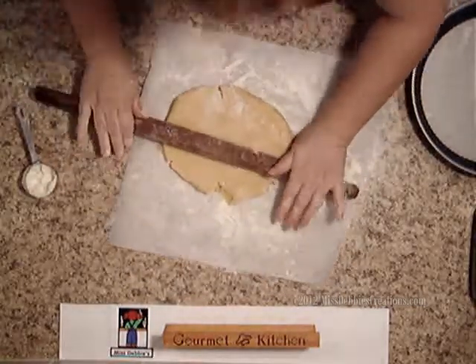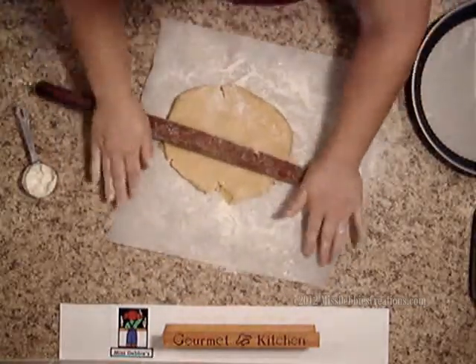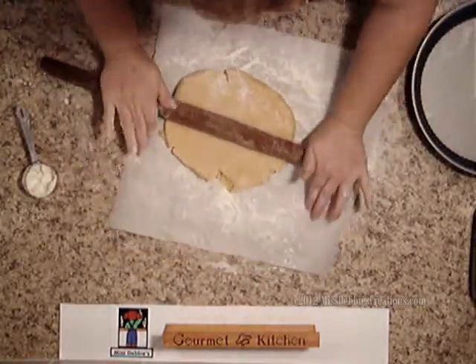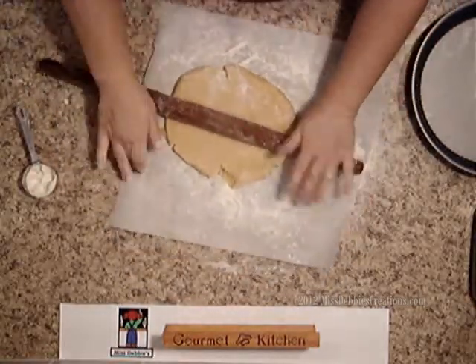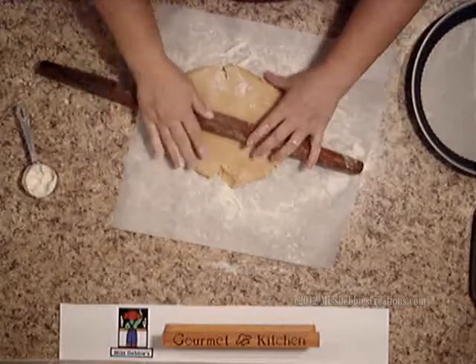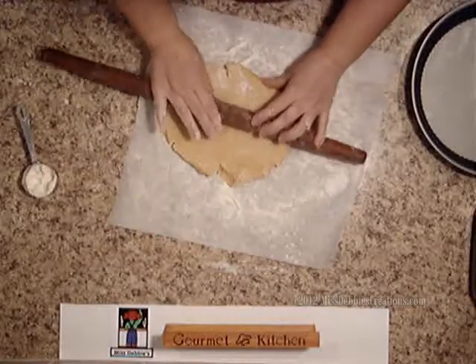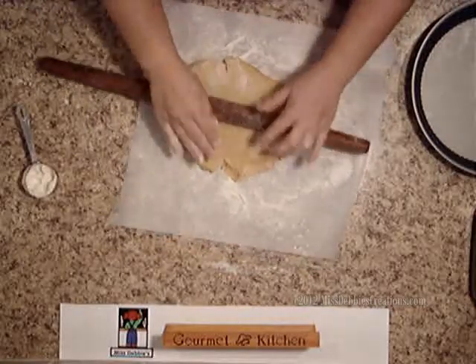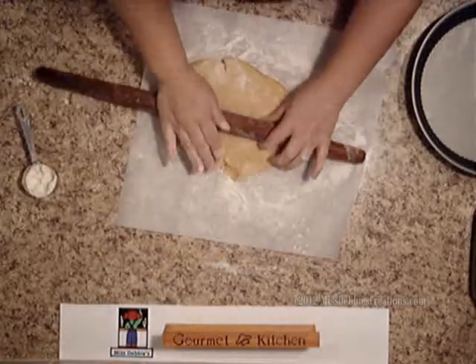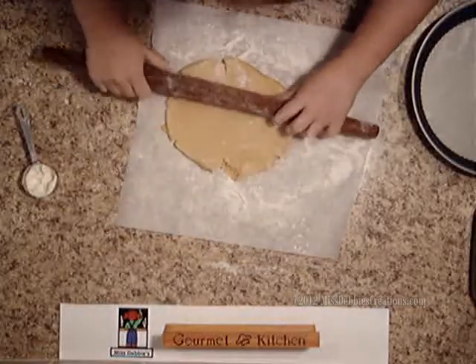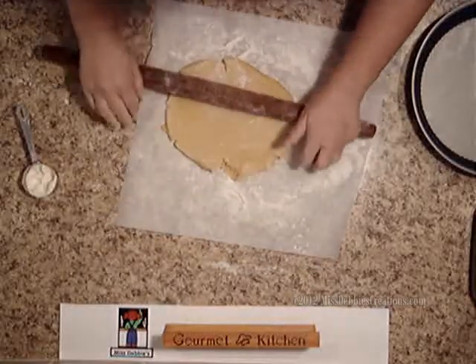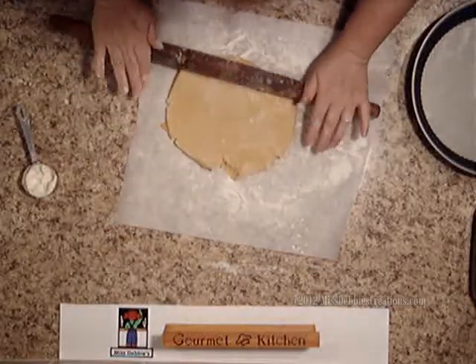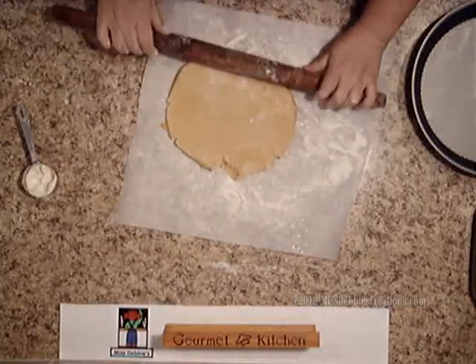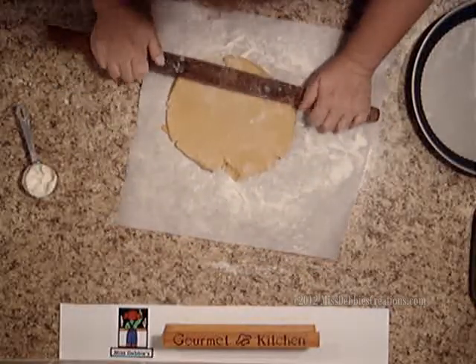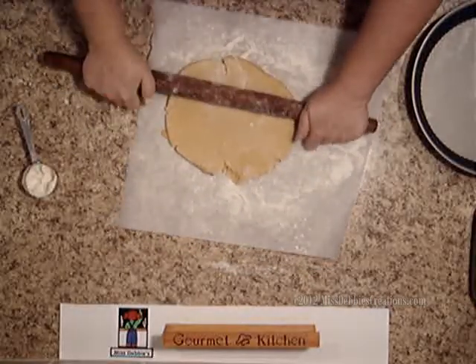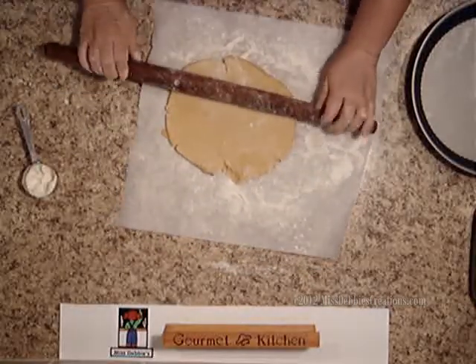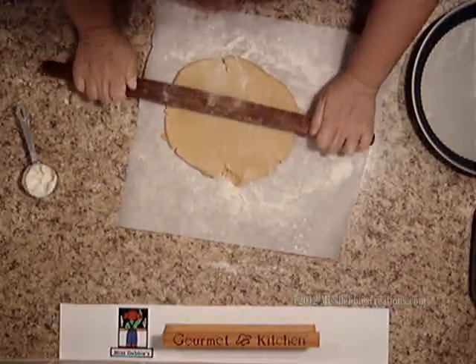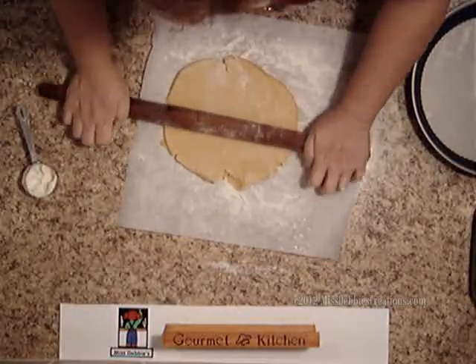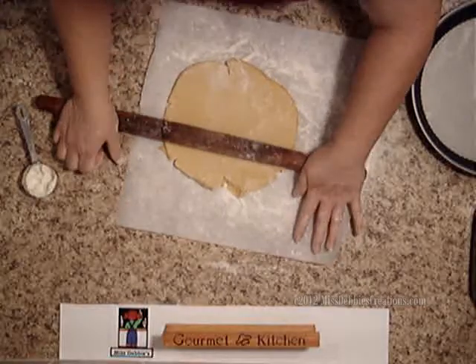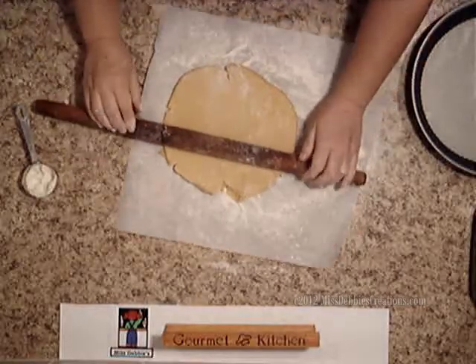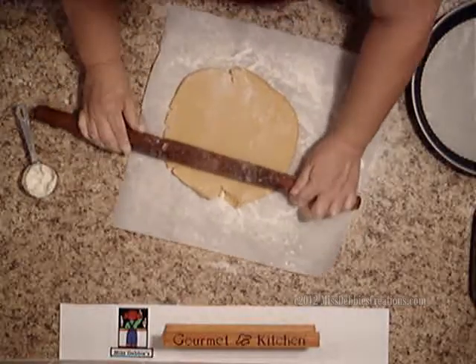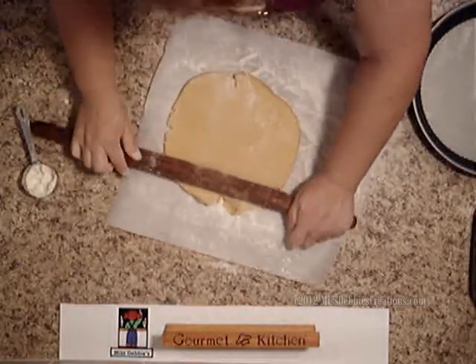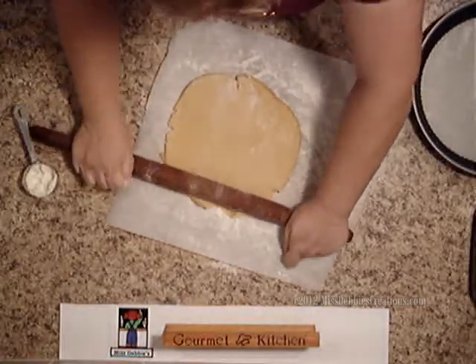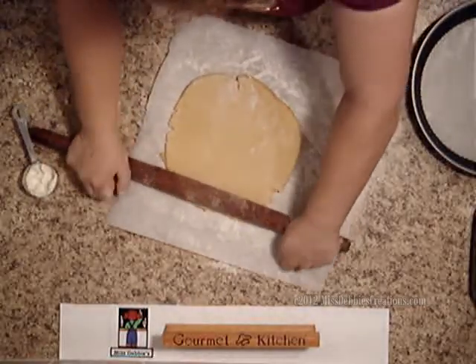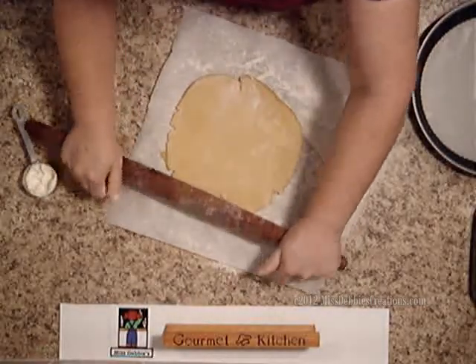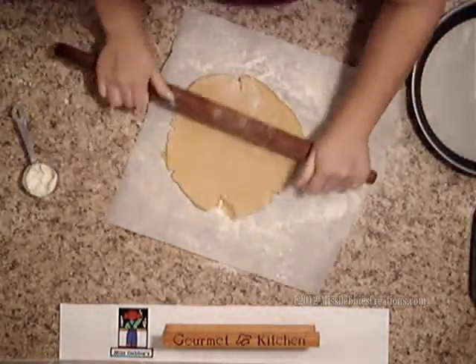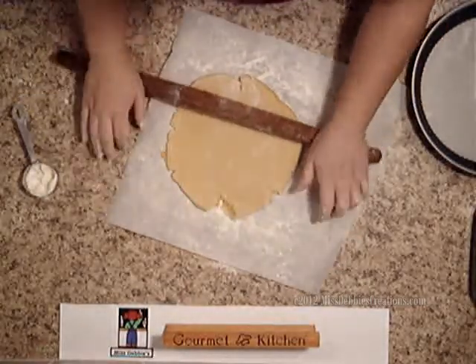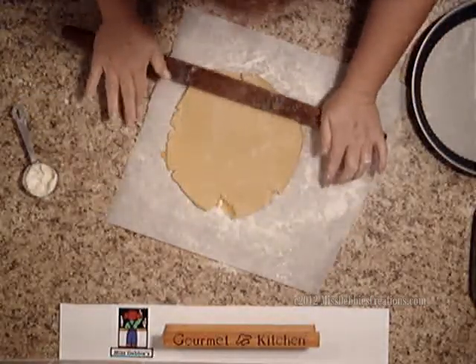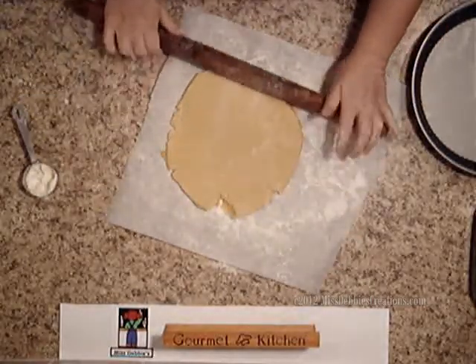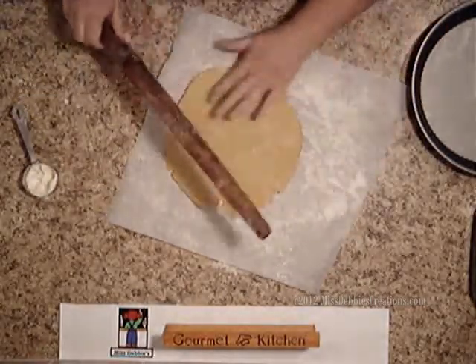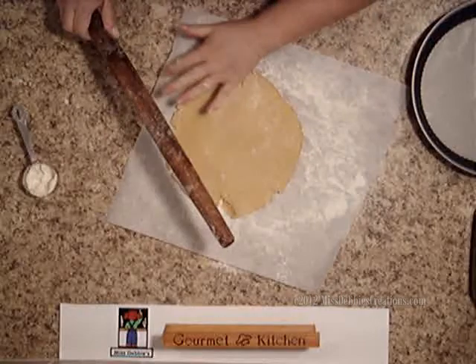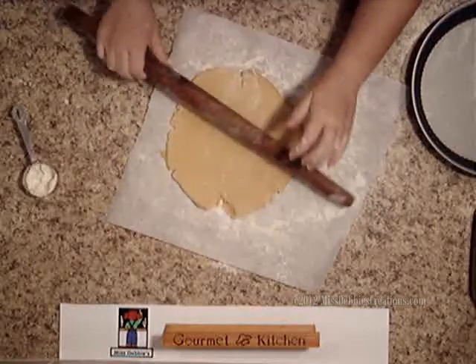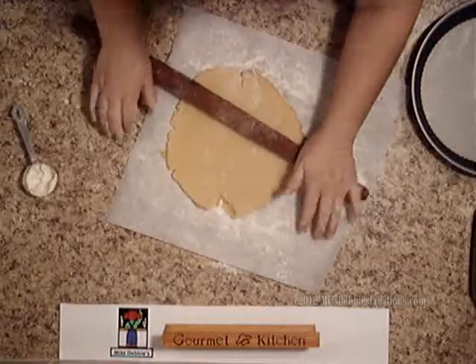That's why I like pastry paper — or excuse me, lined paper. The baking paper helps so the dough doesn't stick to the counter.